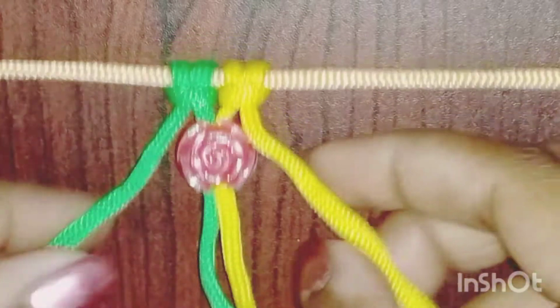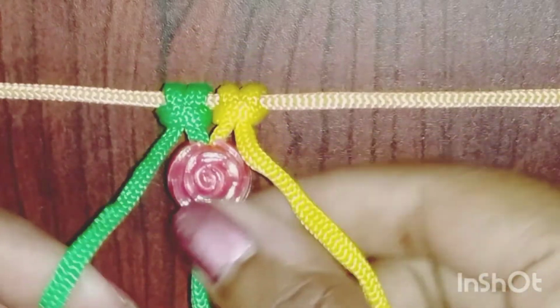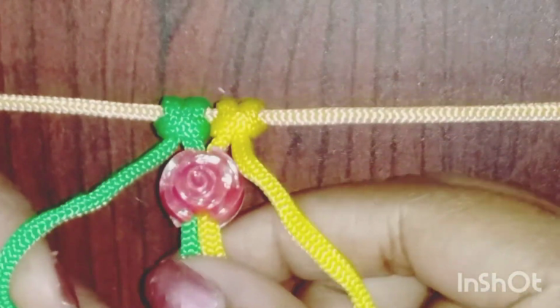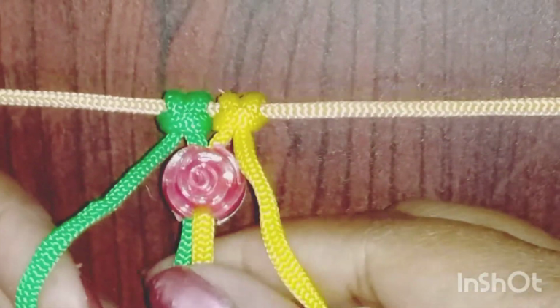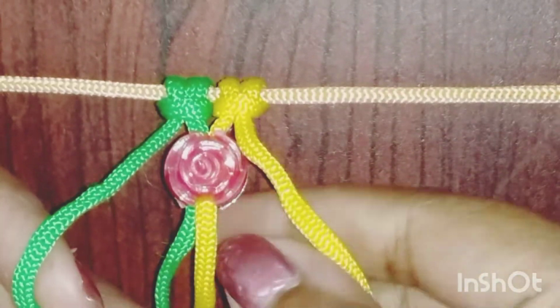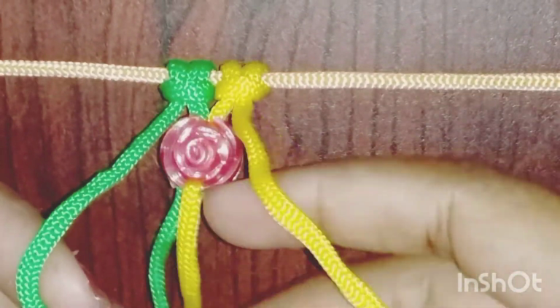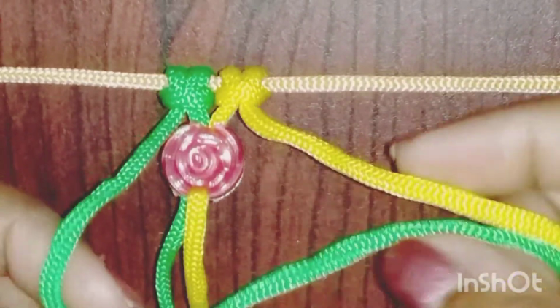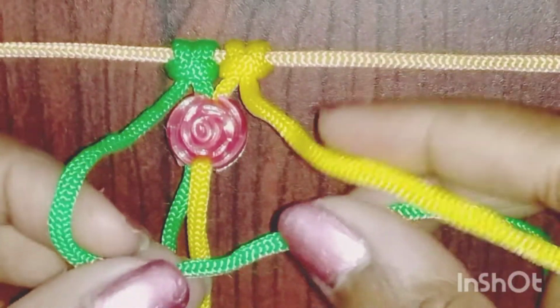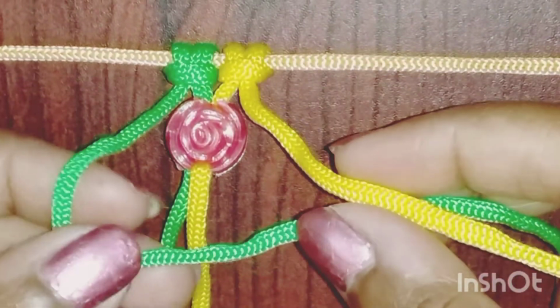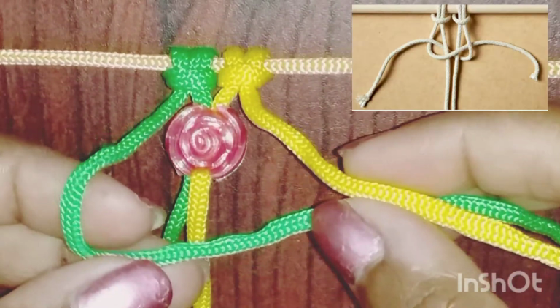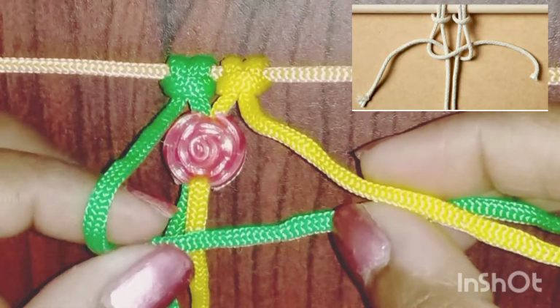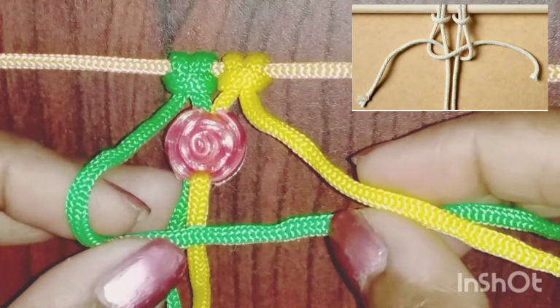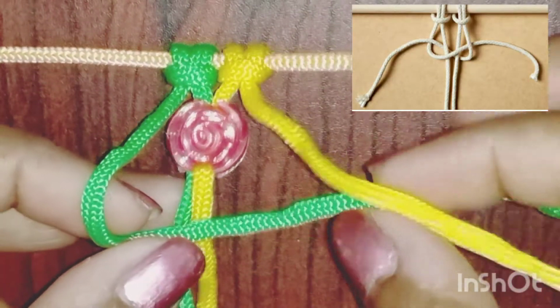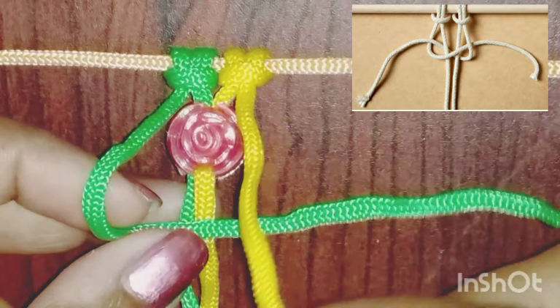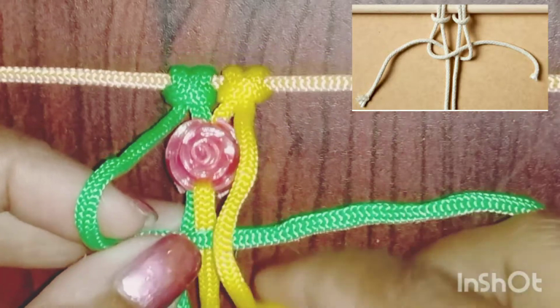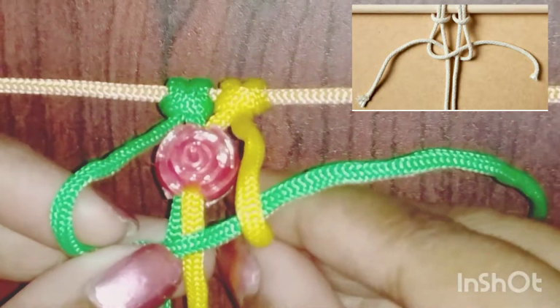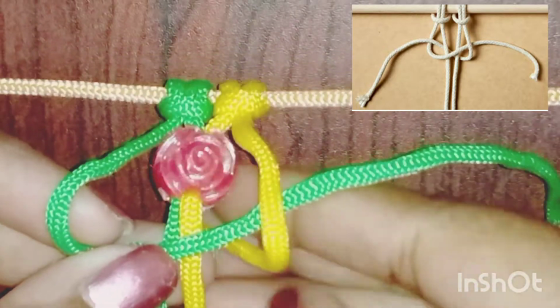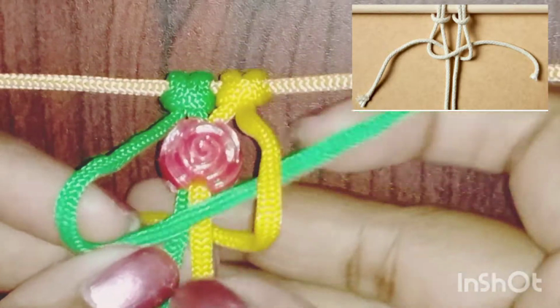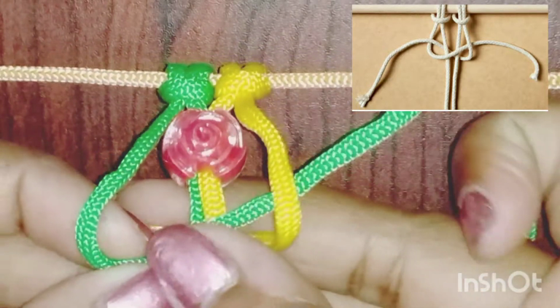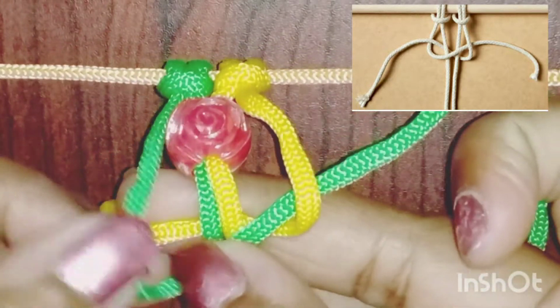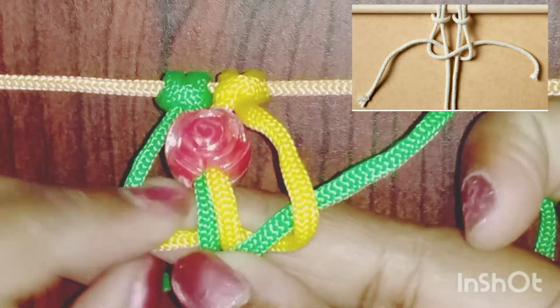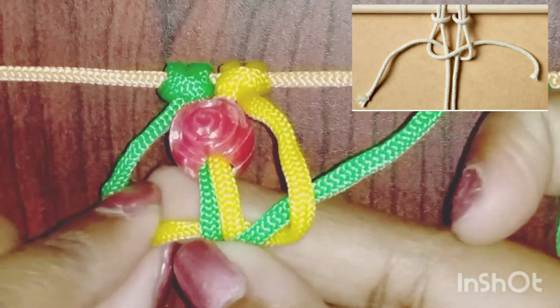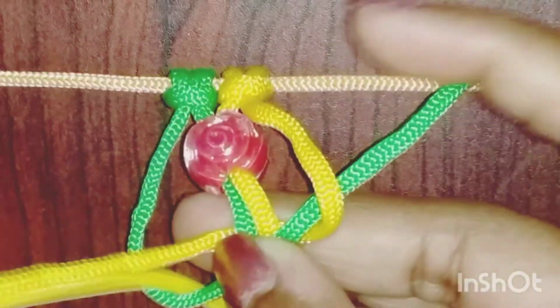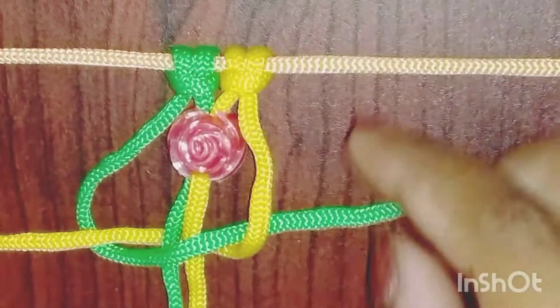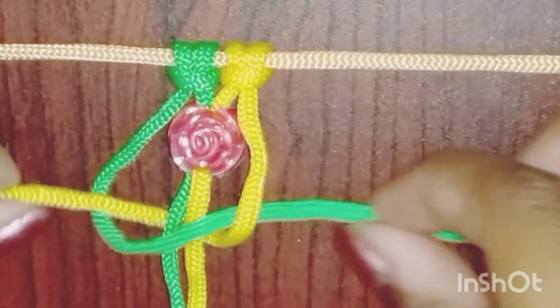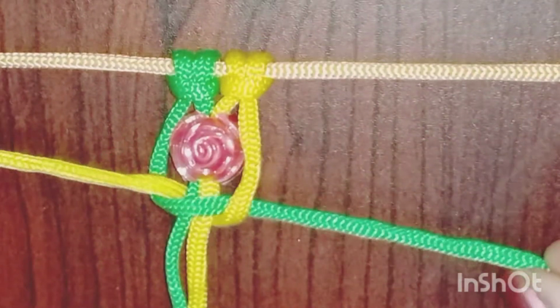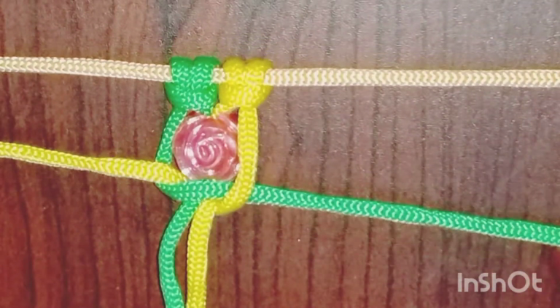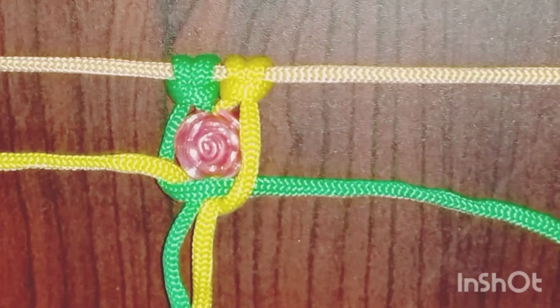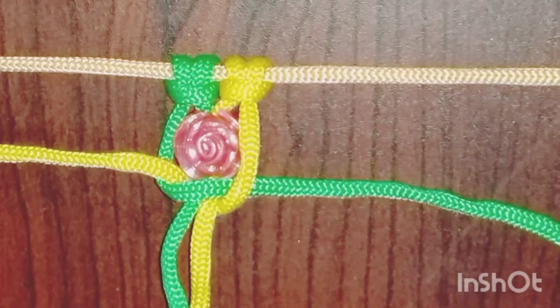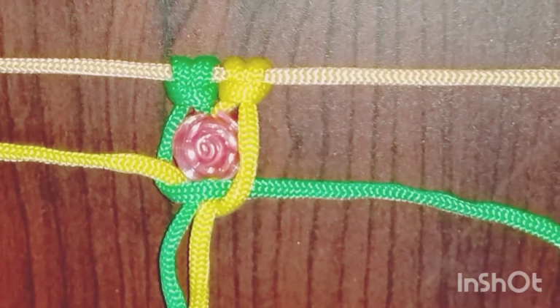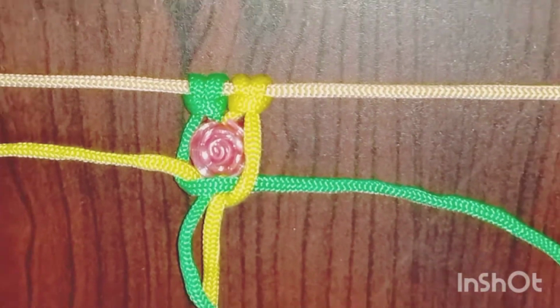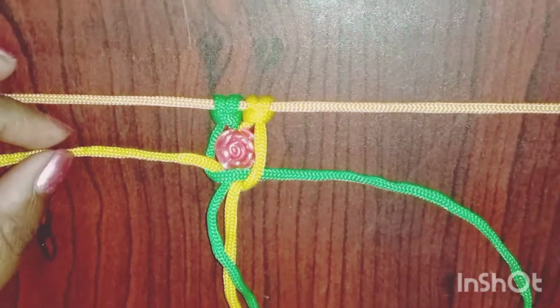After this, I will start the square knot in the back of the cord. First, I will fold the cord and insert one end of the cord in the back of the cord.